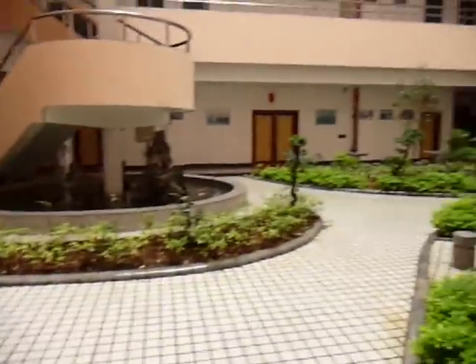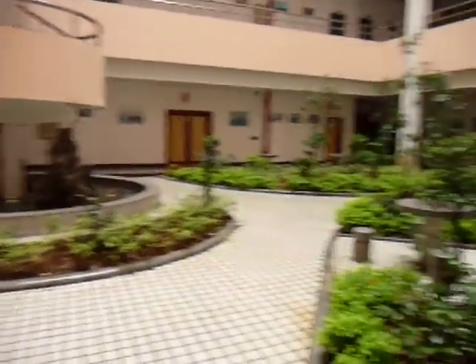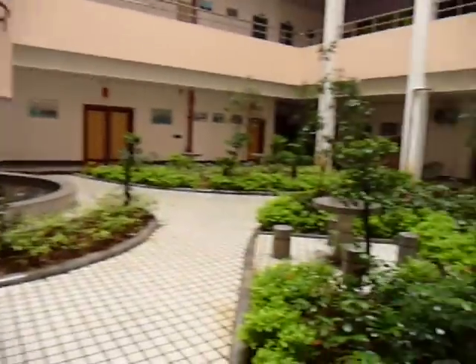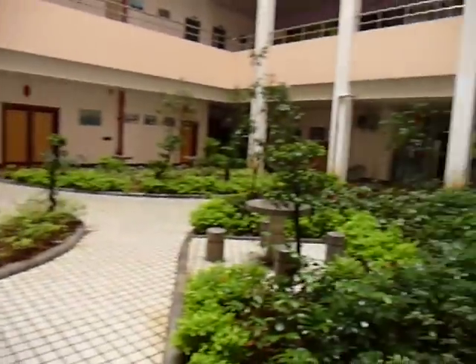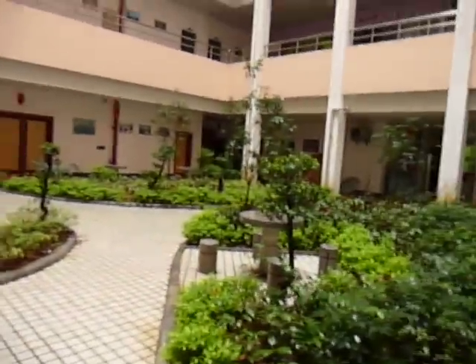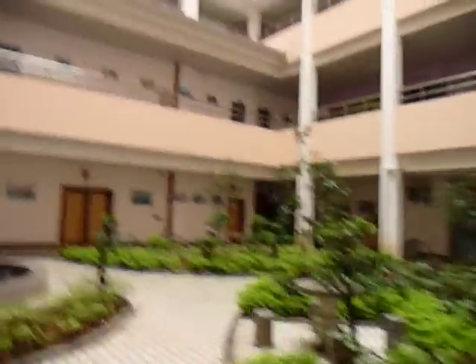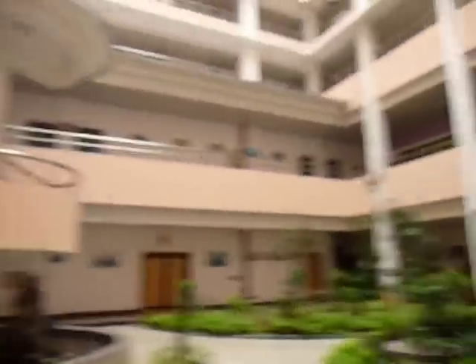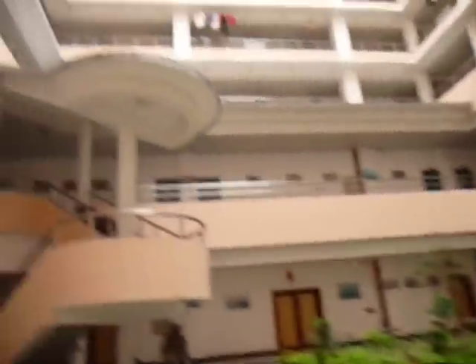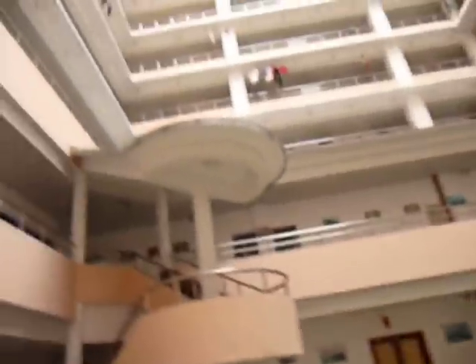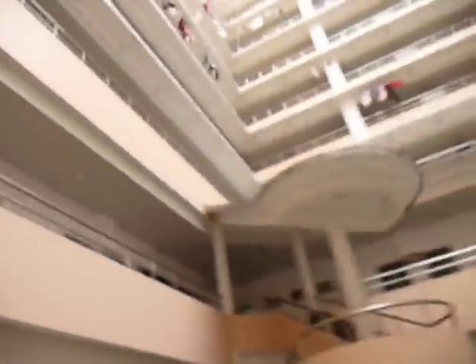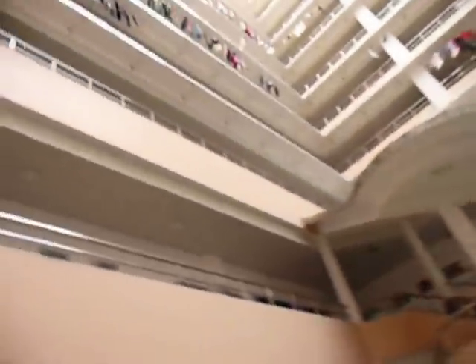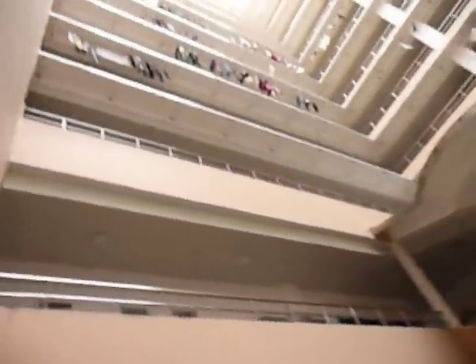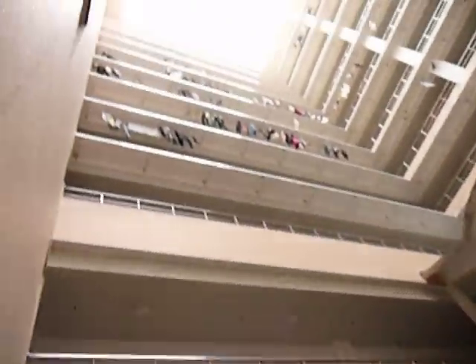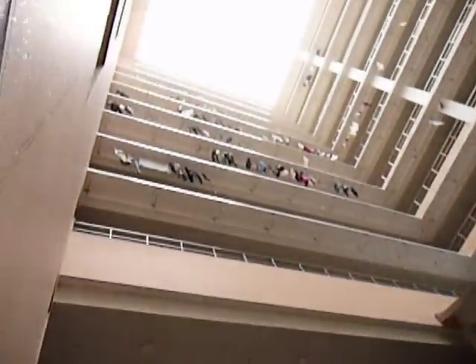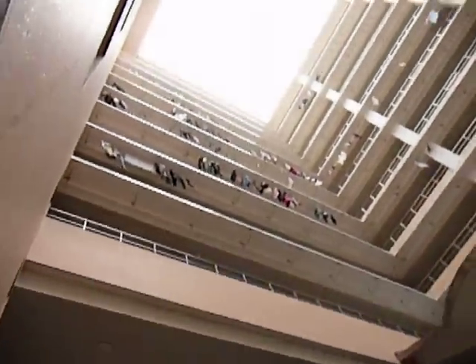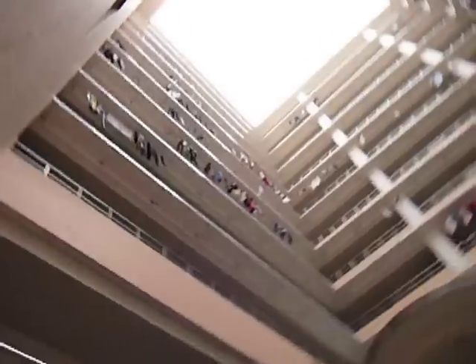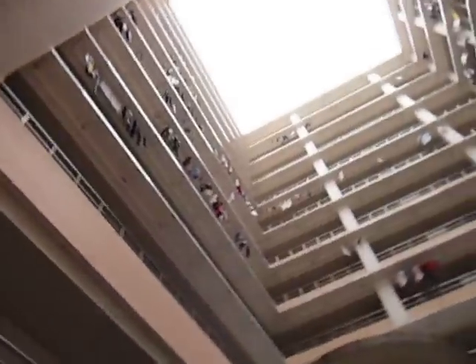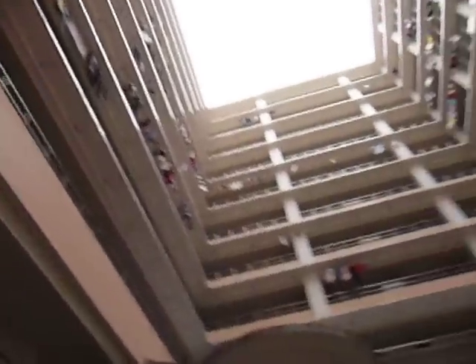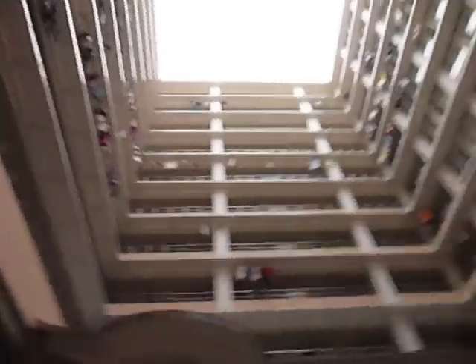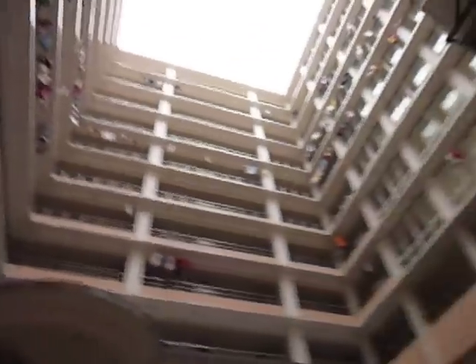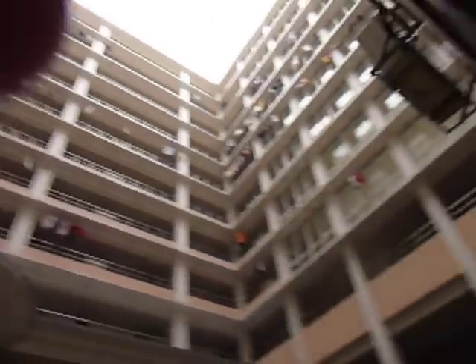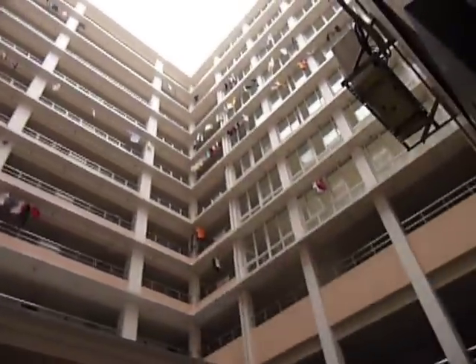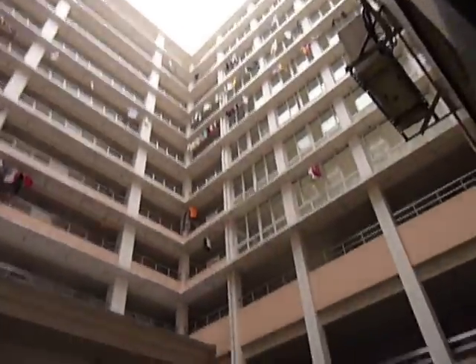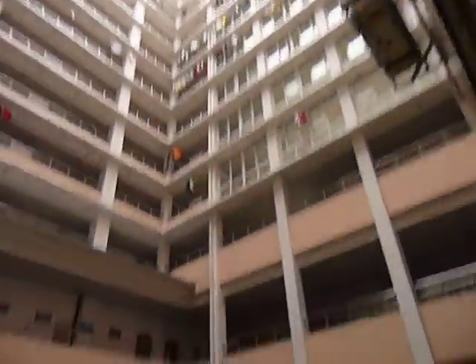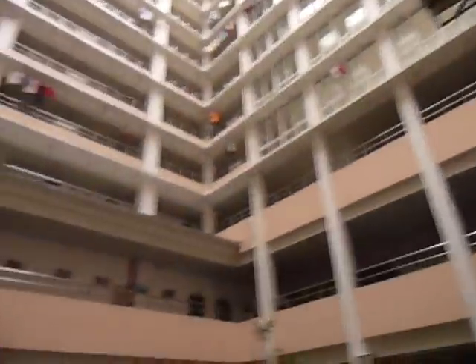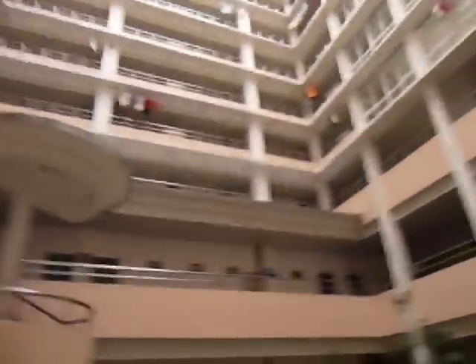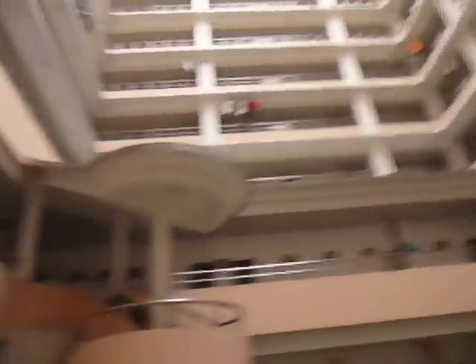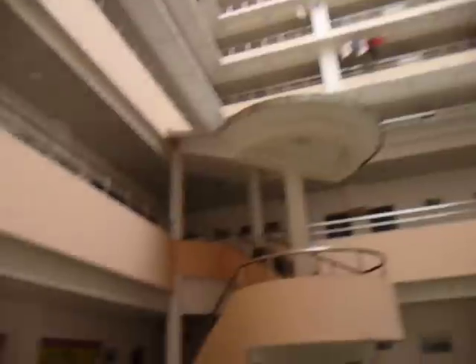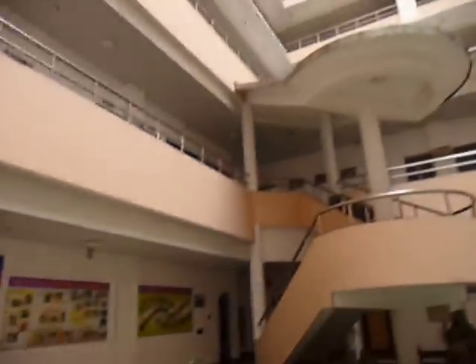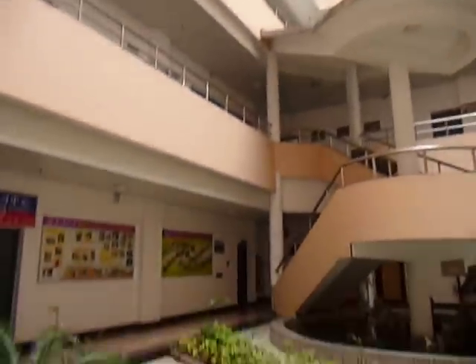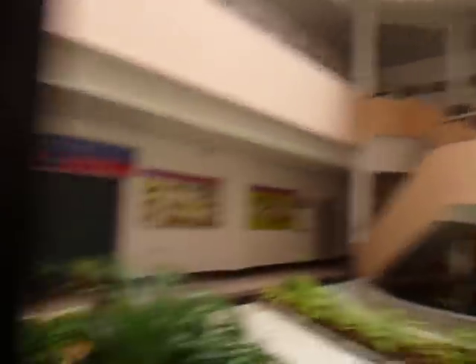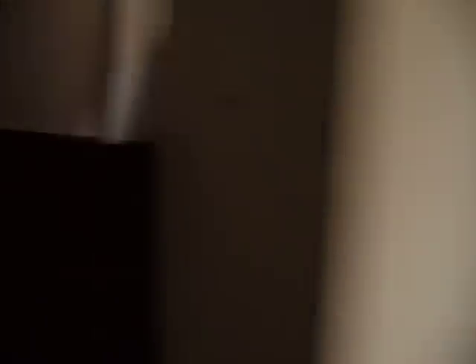A little mini garden, and then a view of the other dorms. We're on the 10th floor. We'll be heading there in a sec.